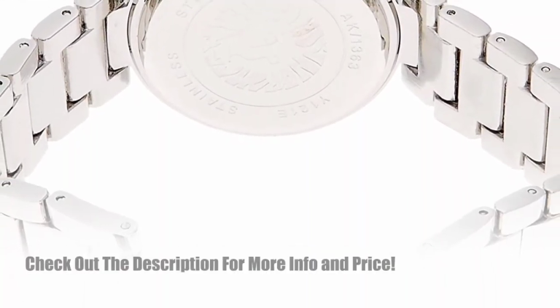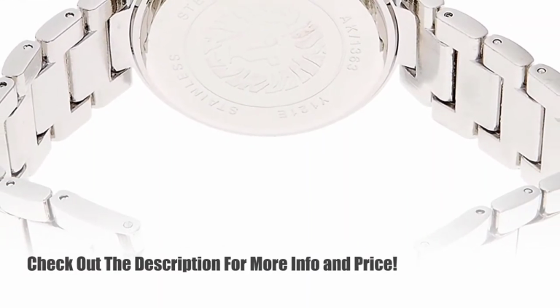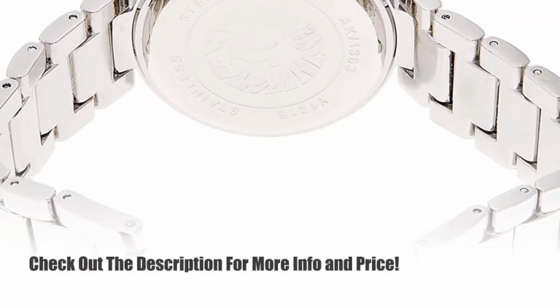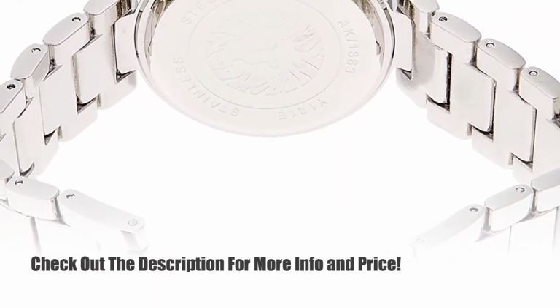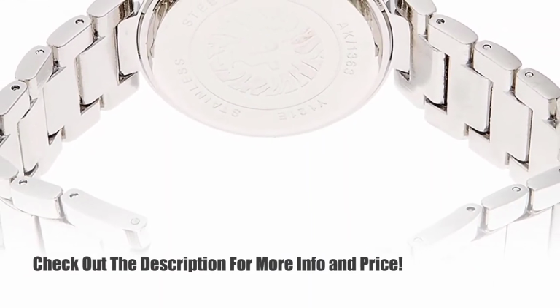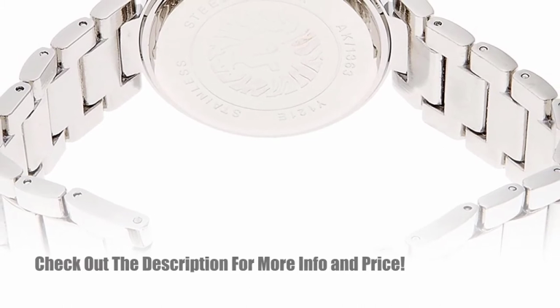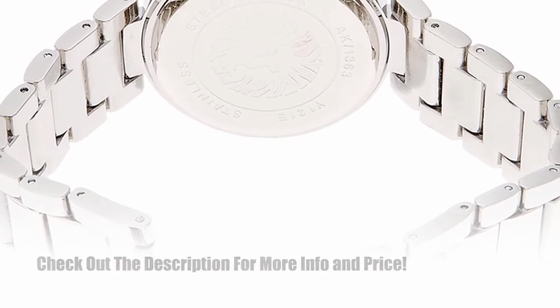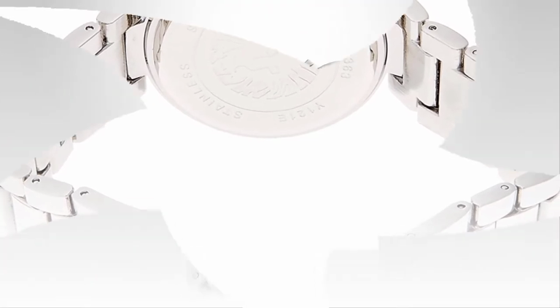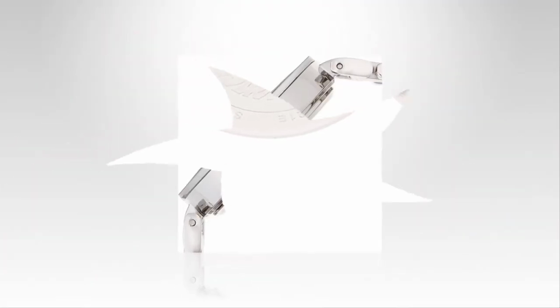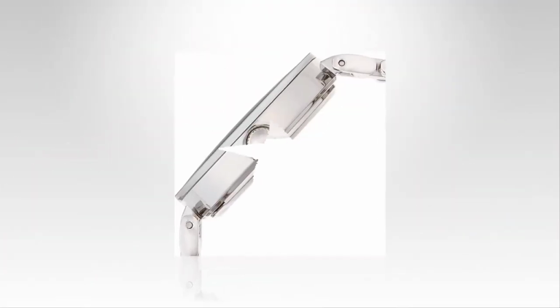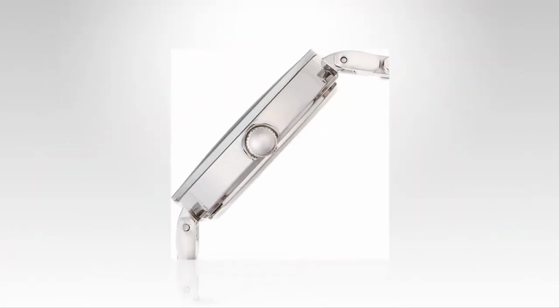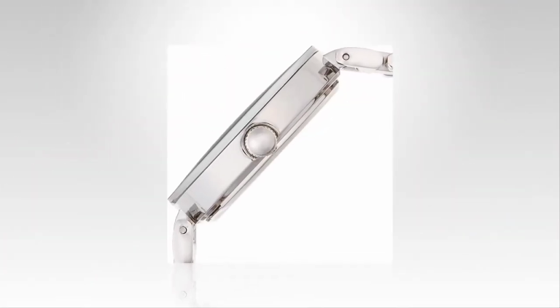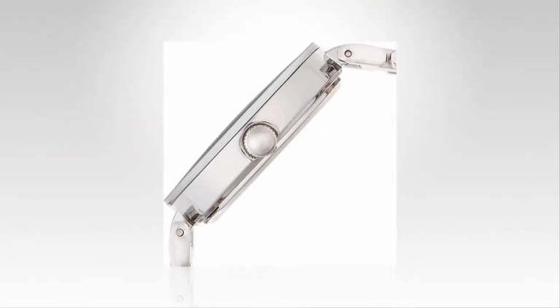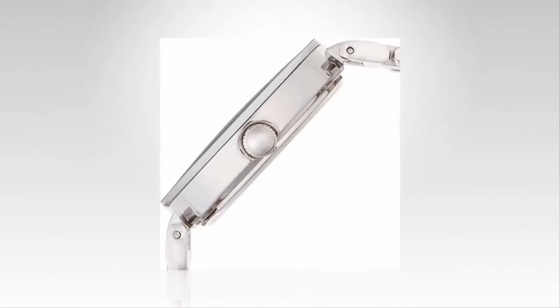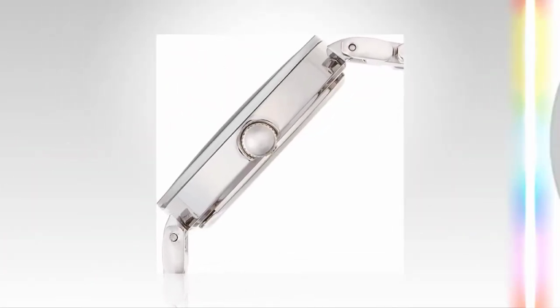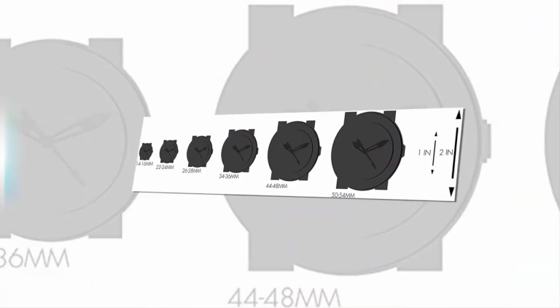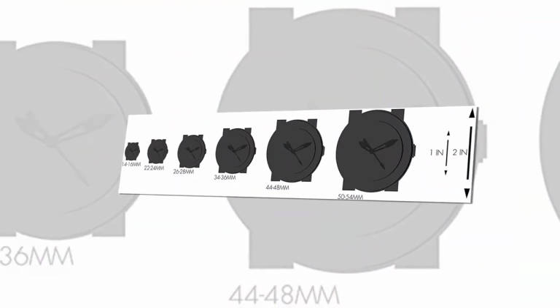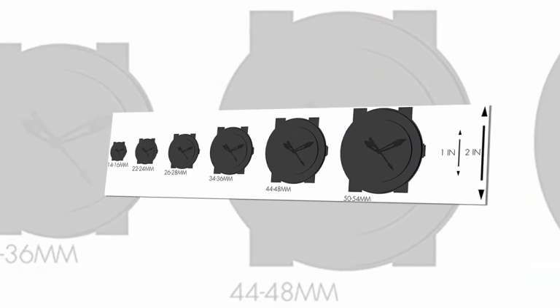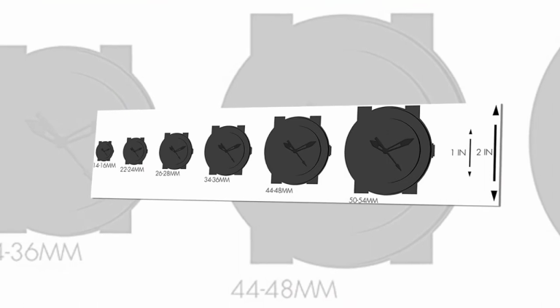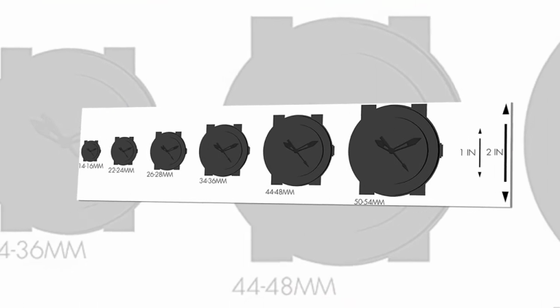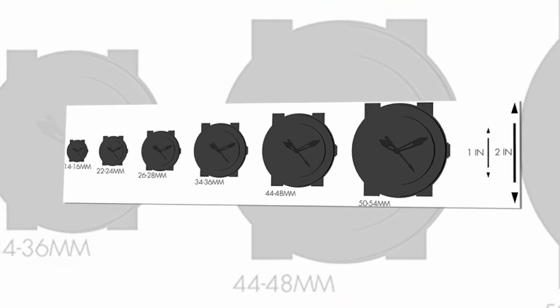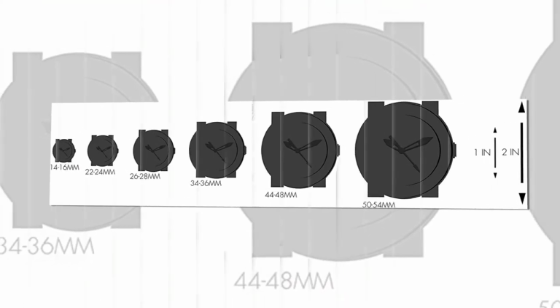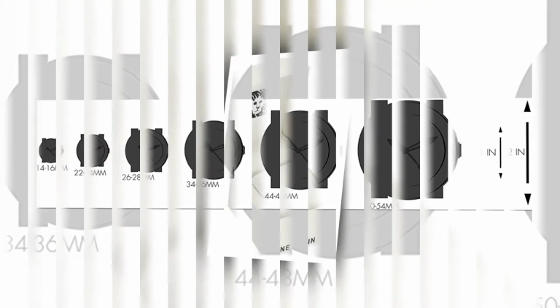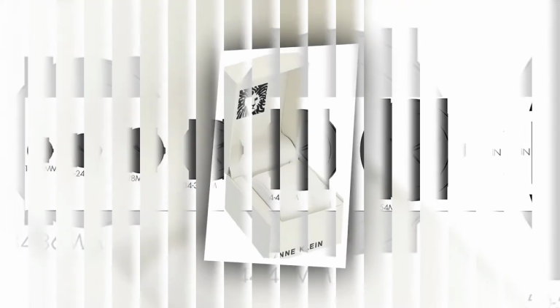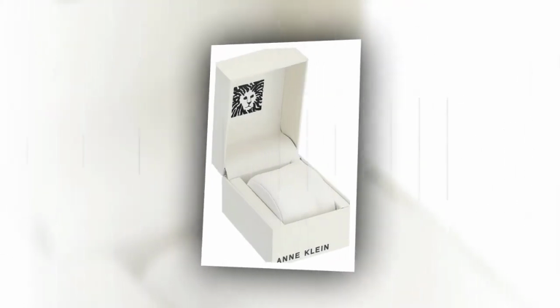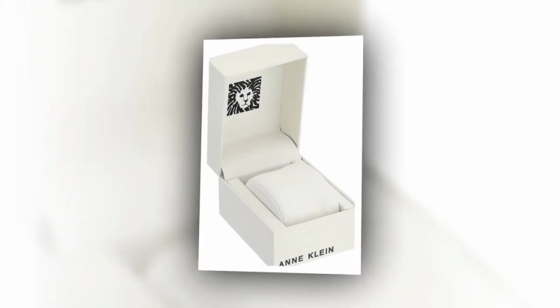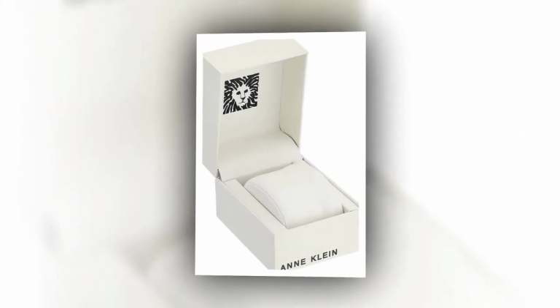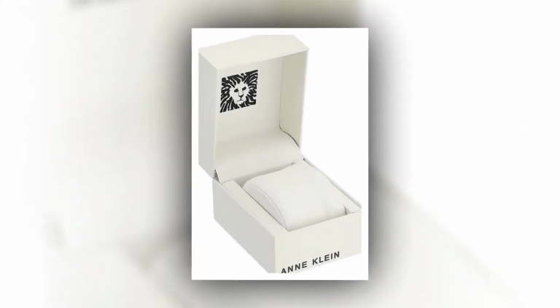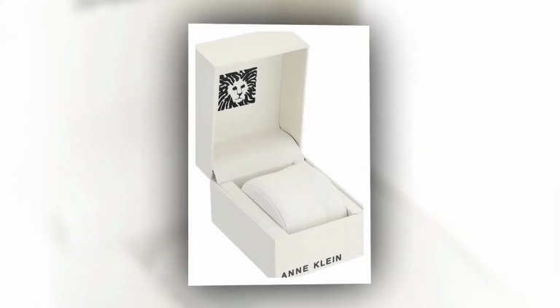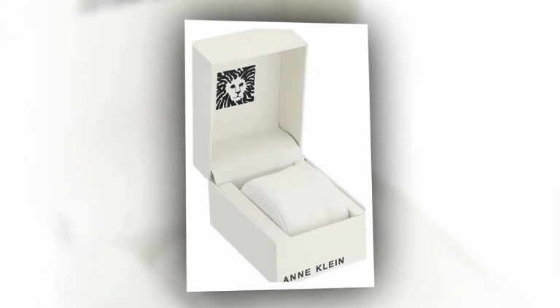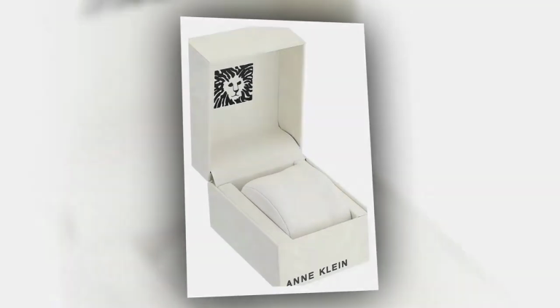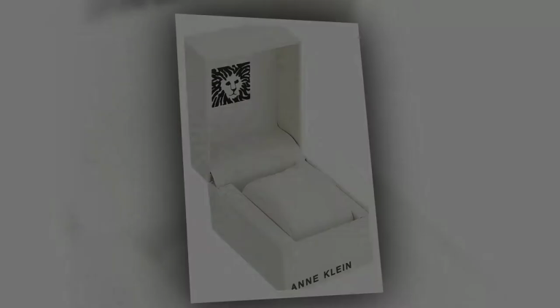In addition, the mechanism is protected by a 32mm metallic case with stainless steel back and a mineral dial window. This creation comes wrapped in an elegant box, so it can be a wonderful gift for a lady you respect and admire.